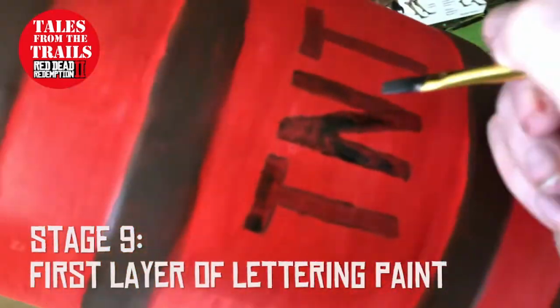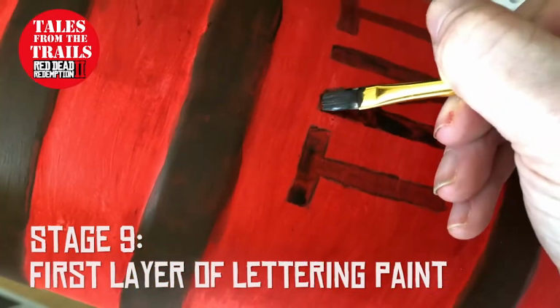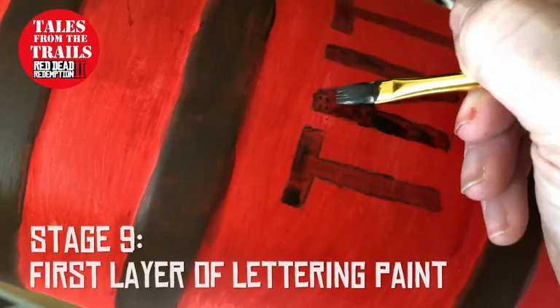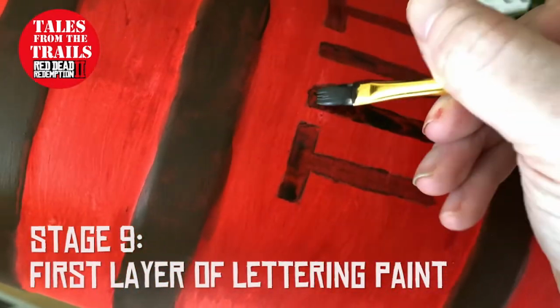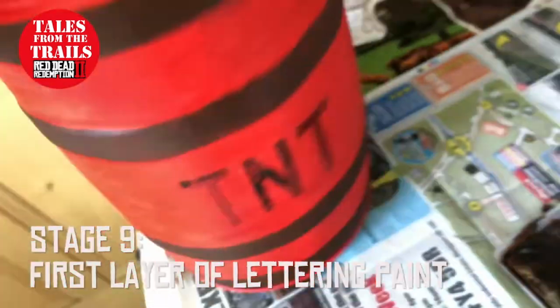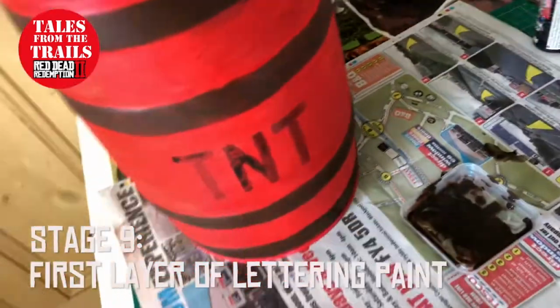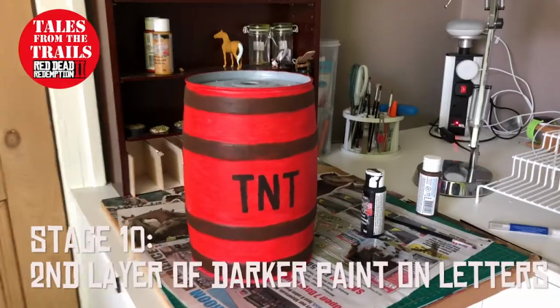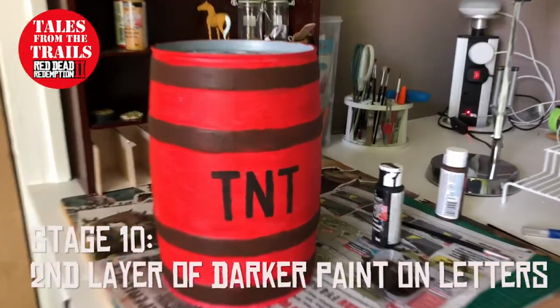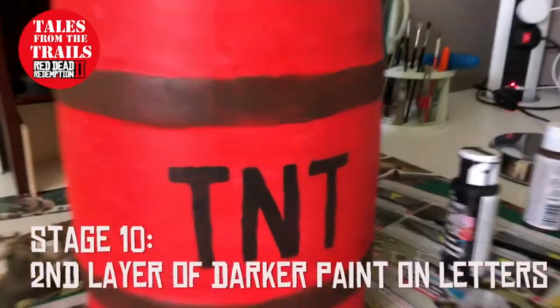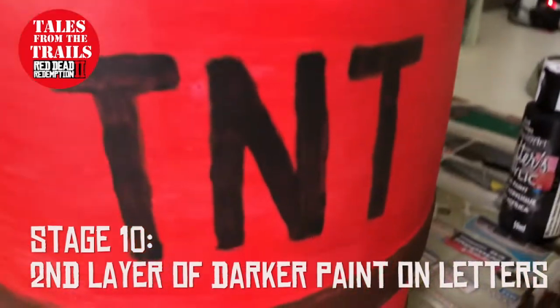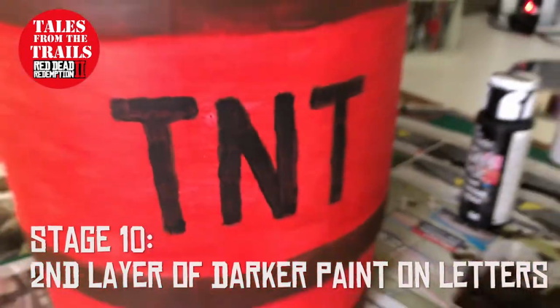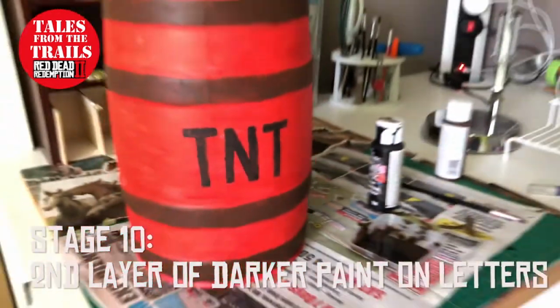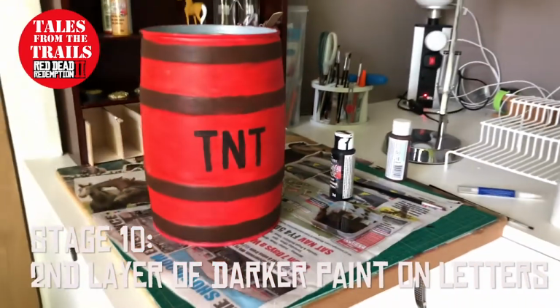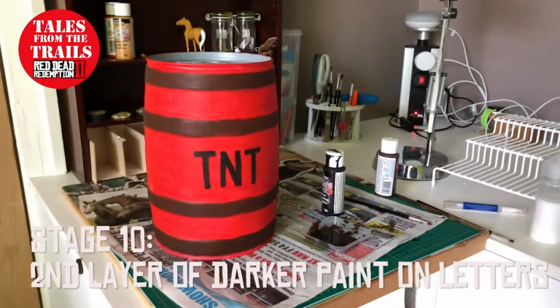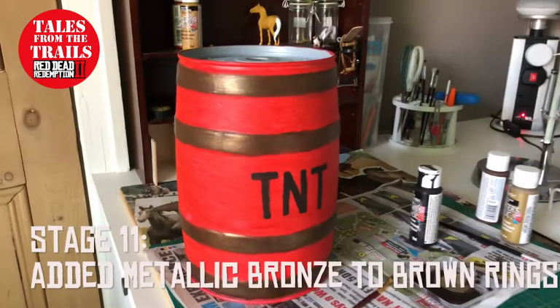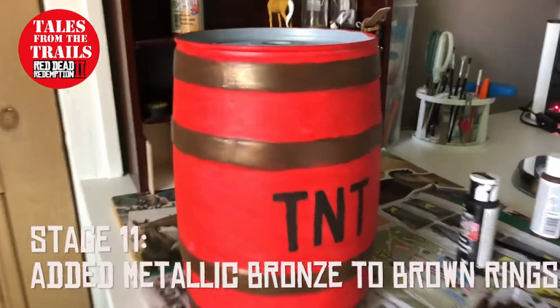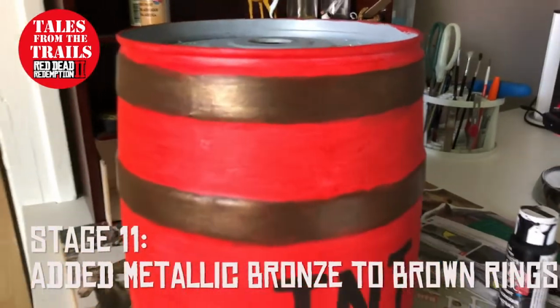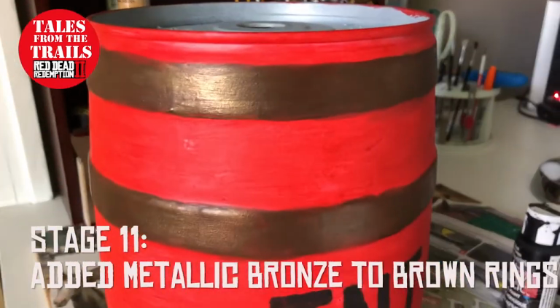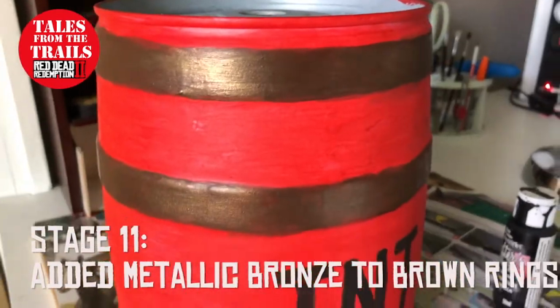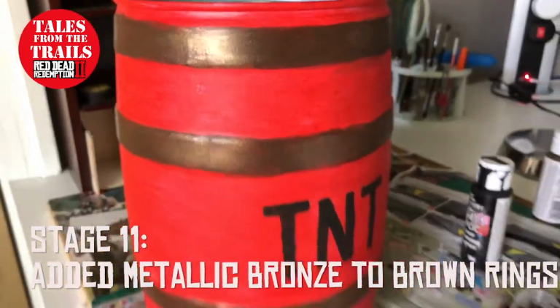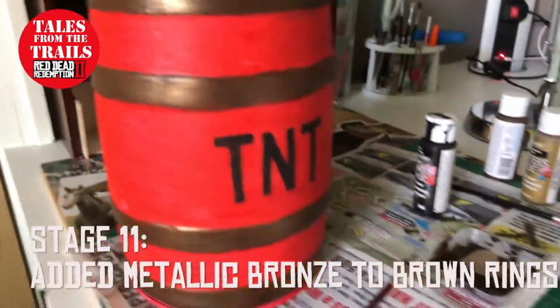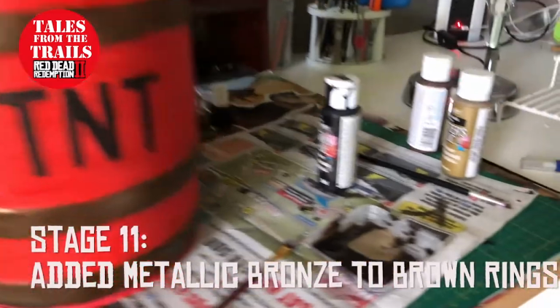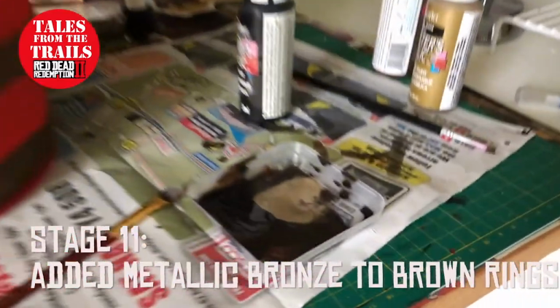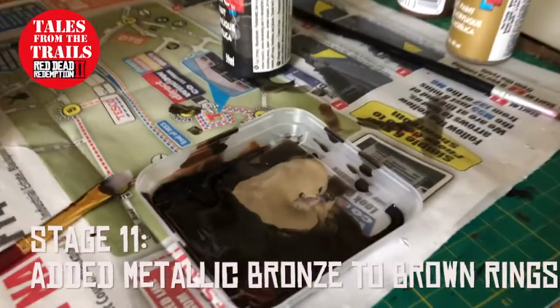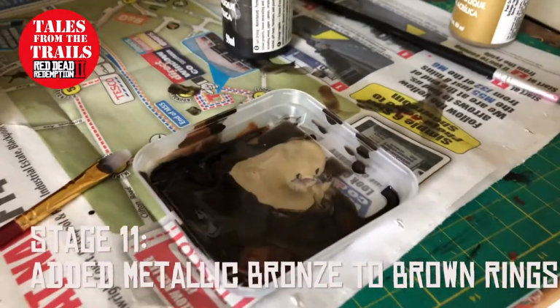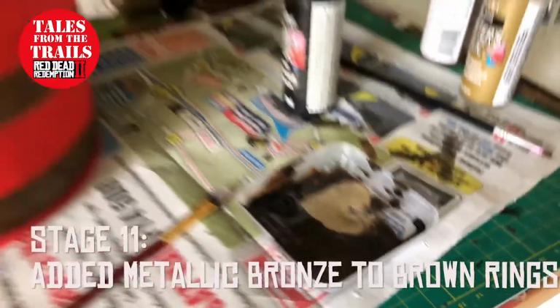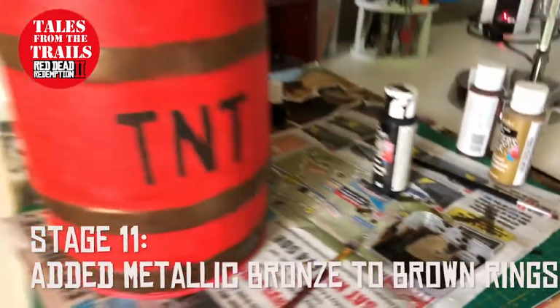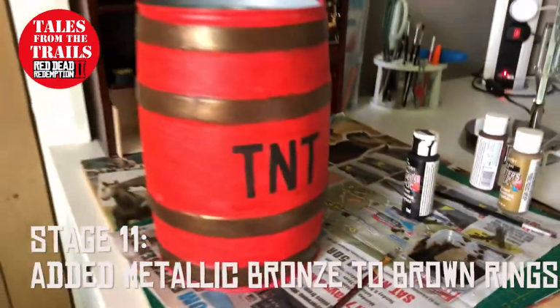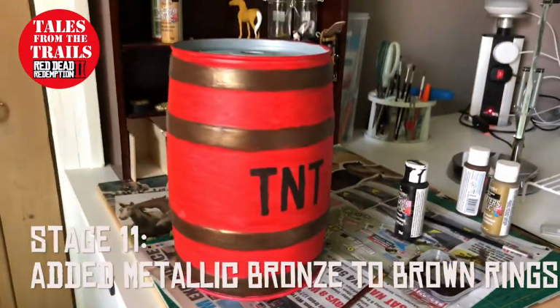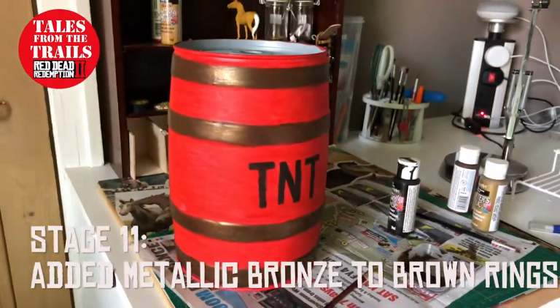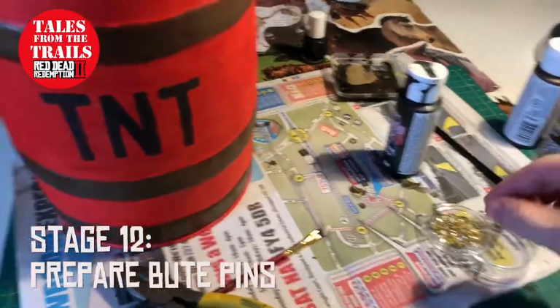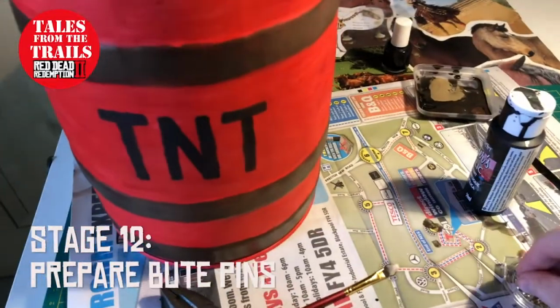Once this layer is fully dry, just go over it again with a darker paint. Then I went over the bands themselves with a bronze gold coloured paint — it's a metallic, so it gives it a little bit of shine.